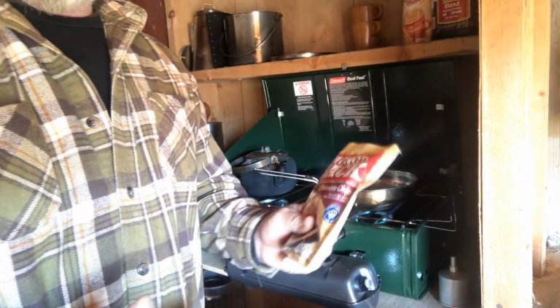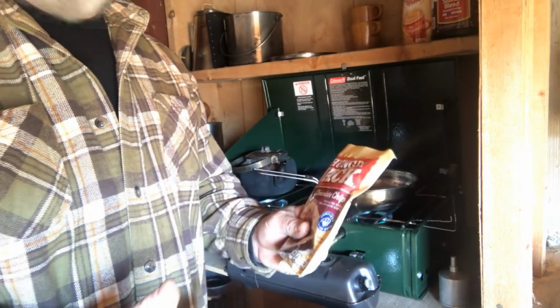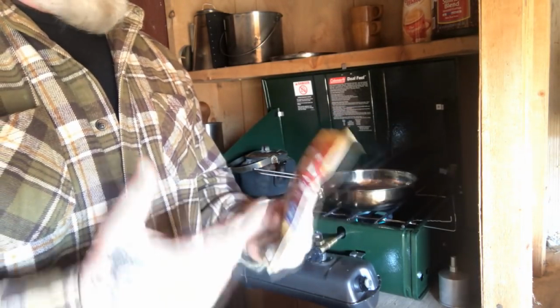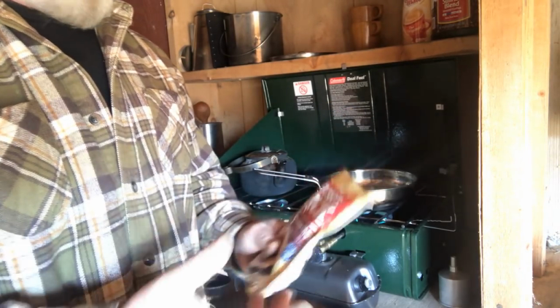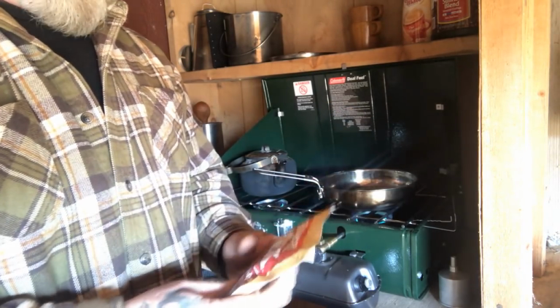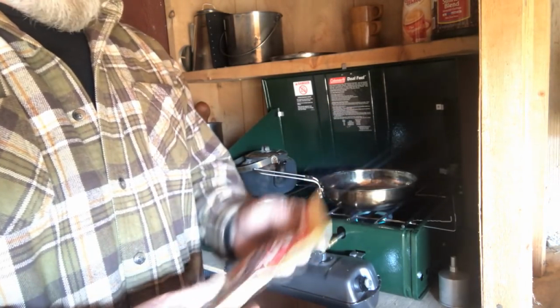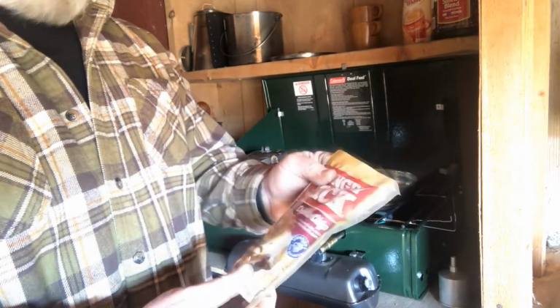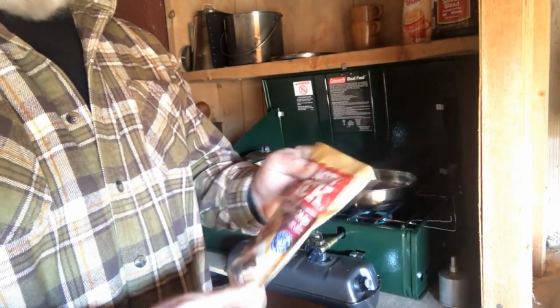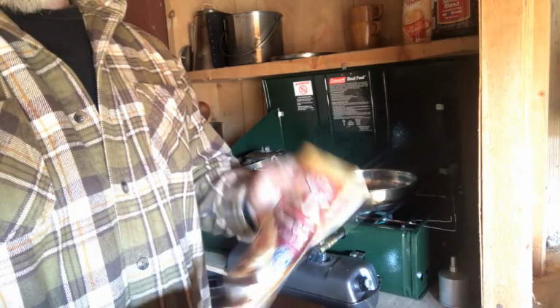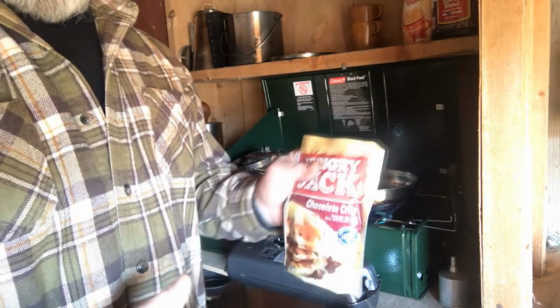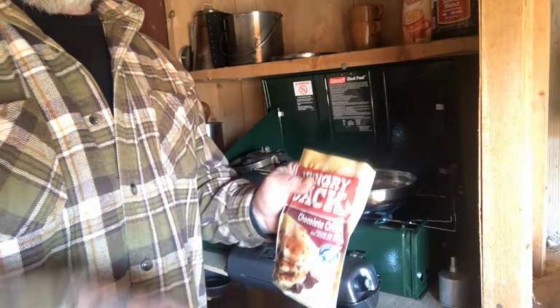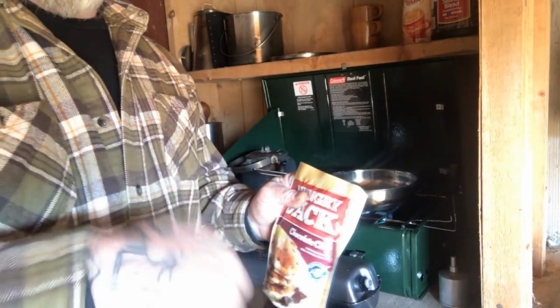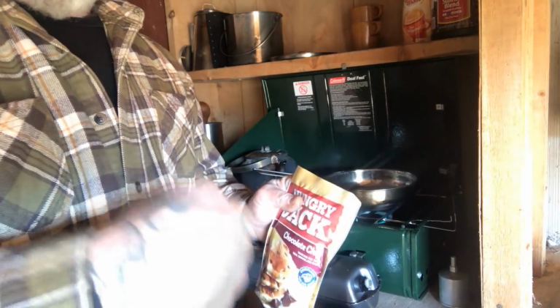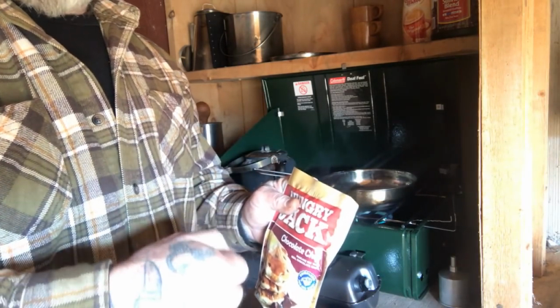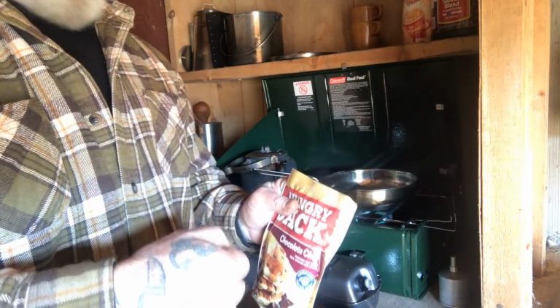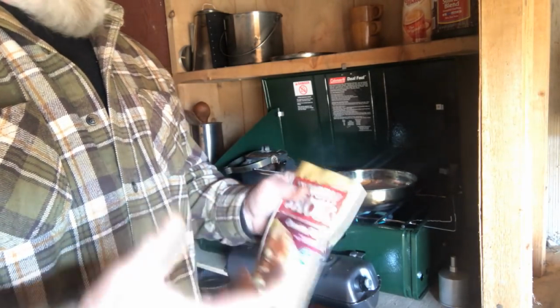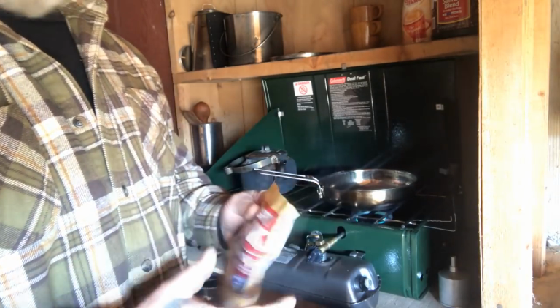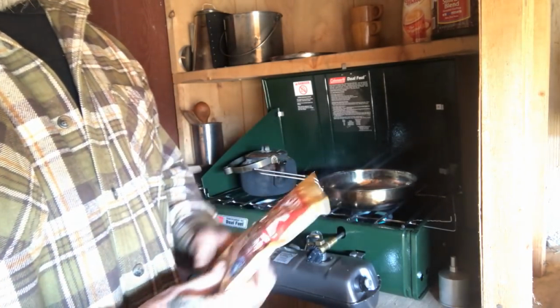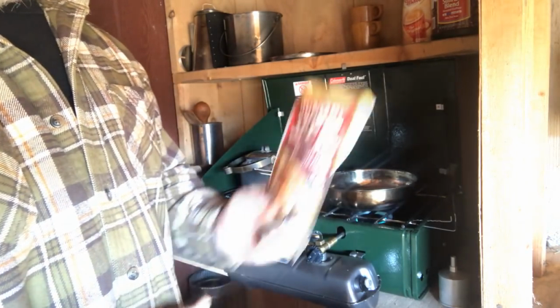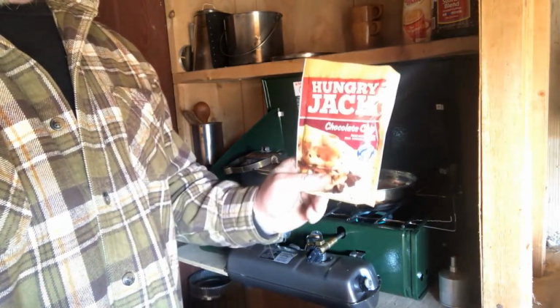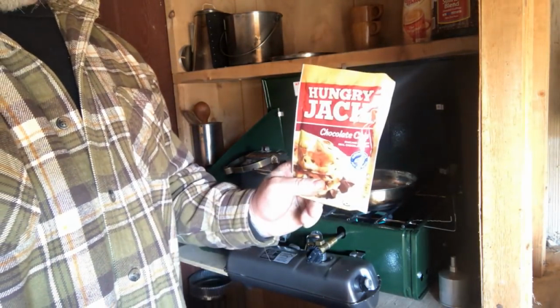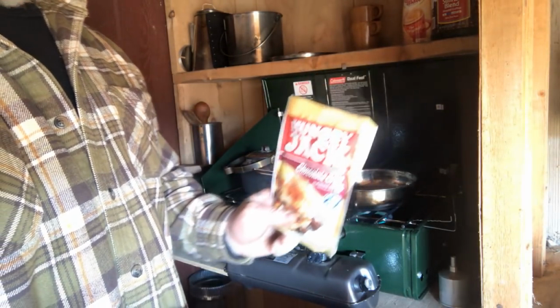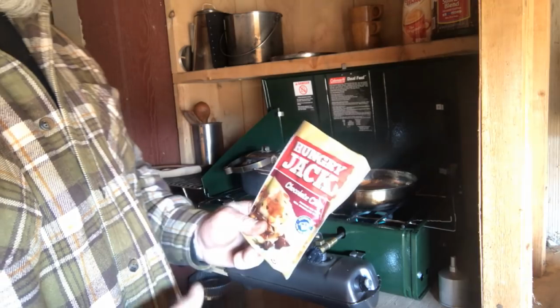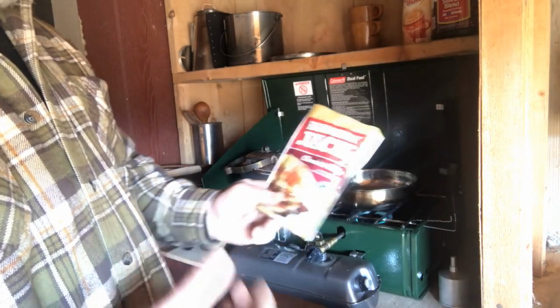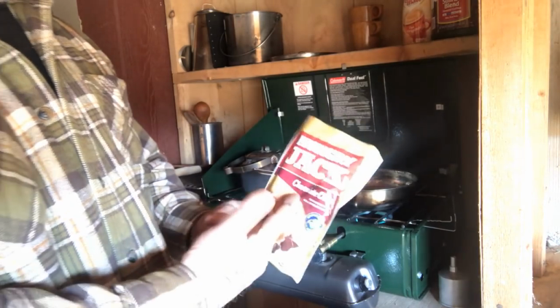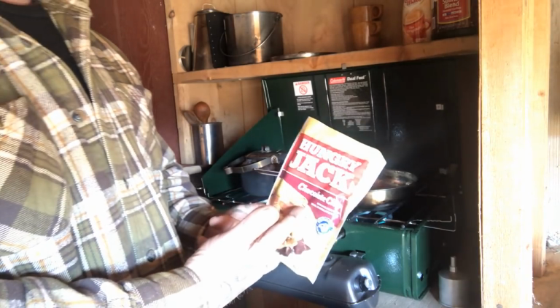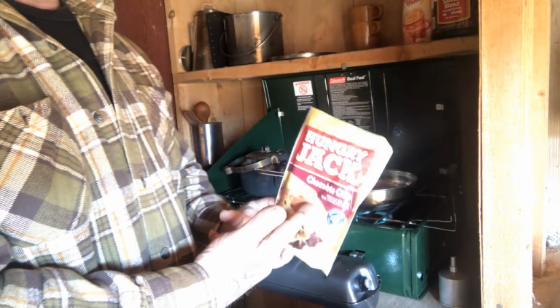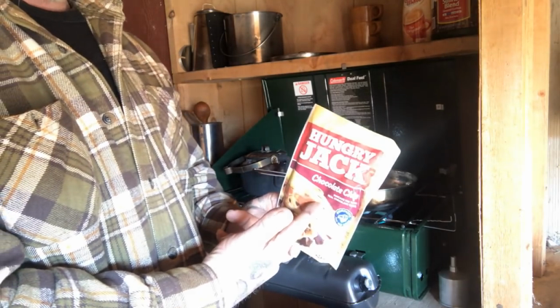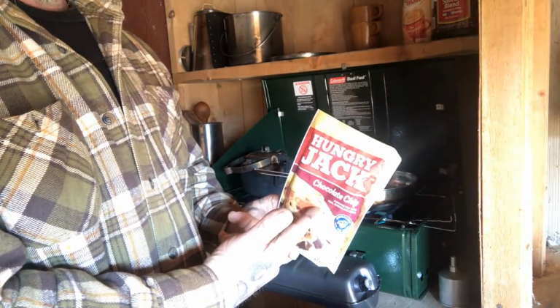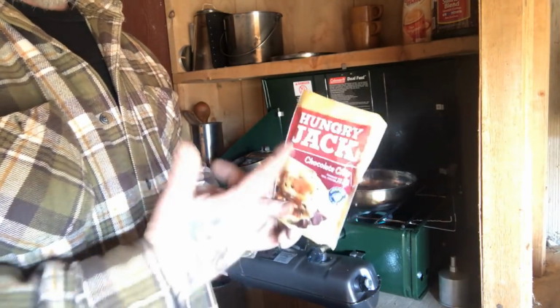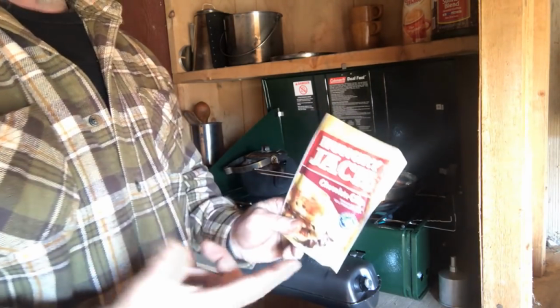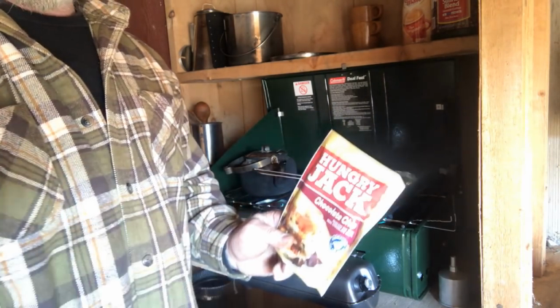It's so simple — all you have to do is add this packet to eight ounces of water, mix it up into a batter, and you've got chocolate chip pancakes in the morning. The thing's about a buck. You cannot beat it.